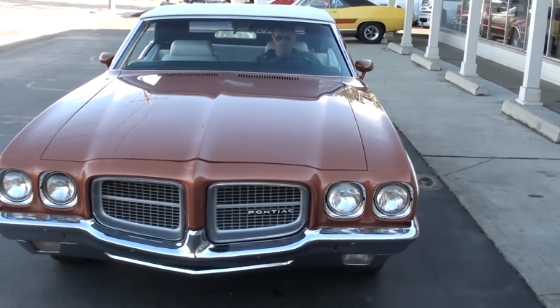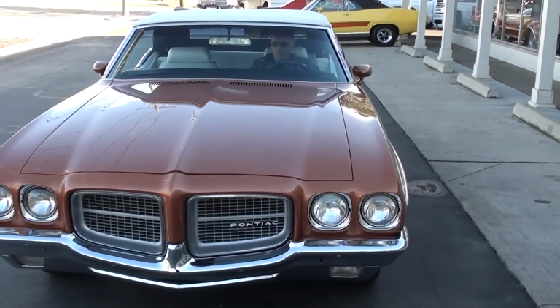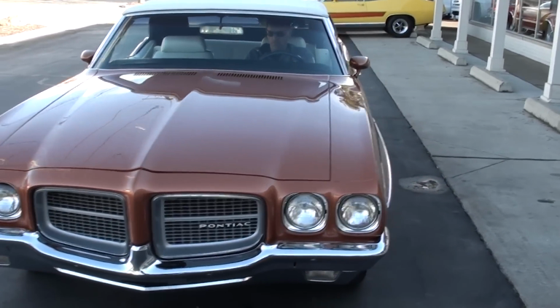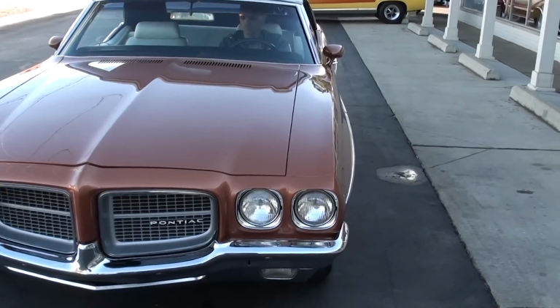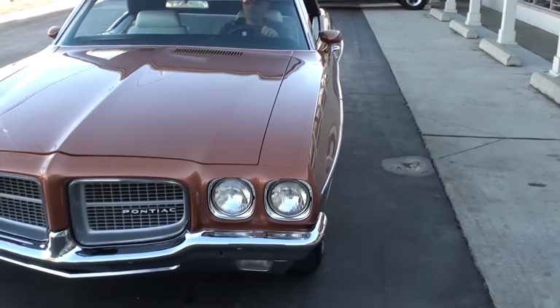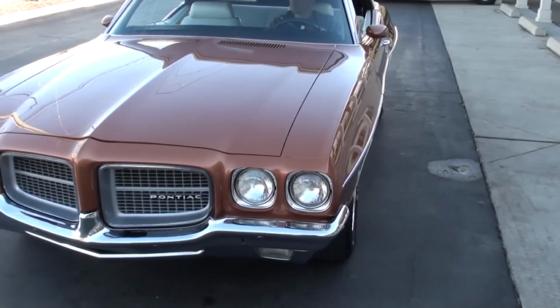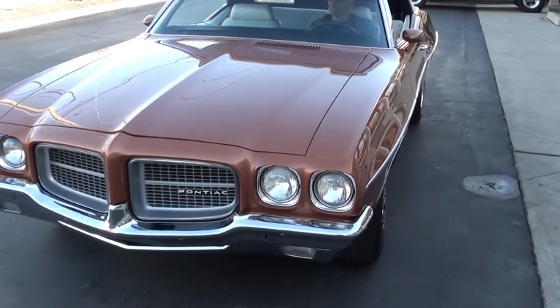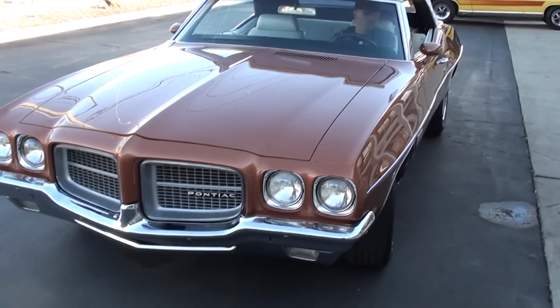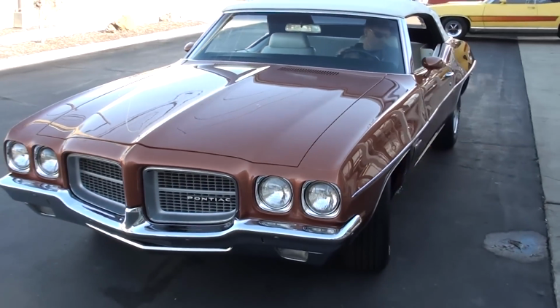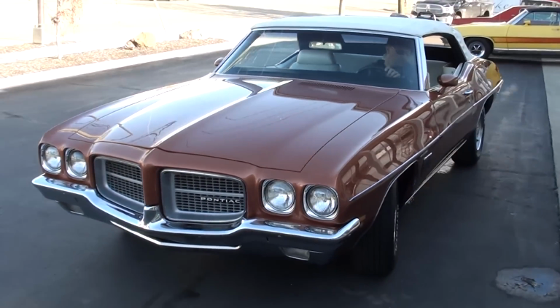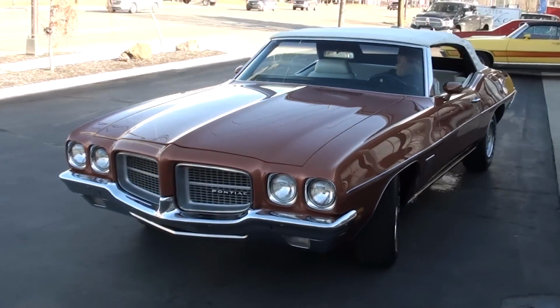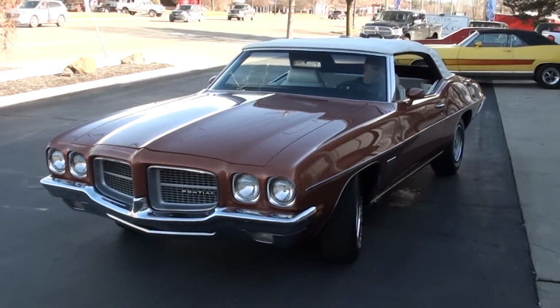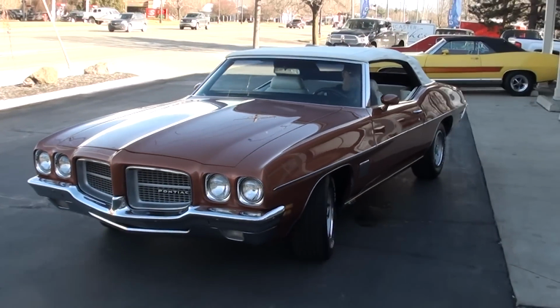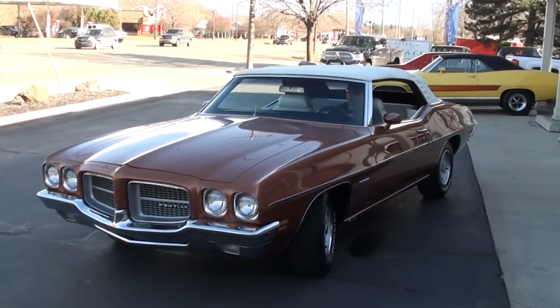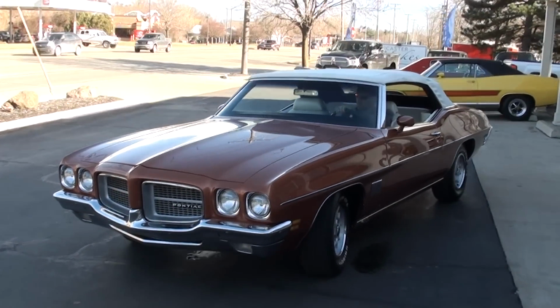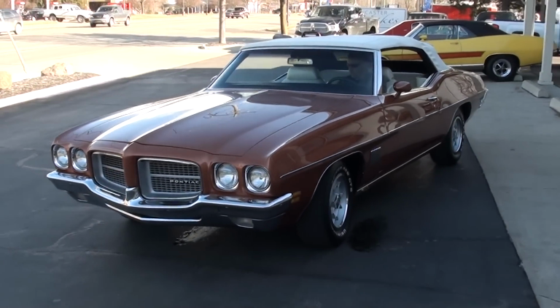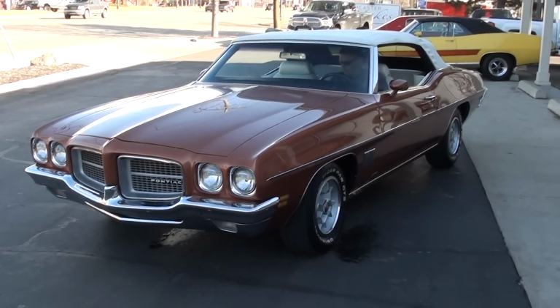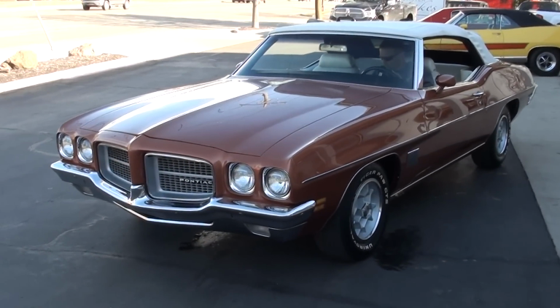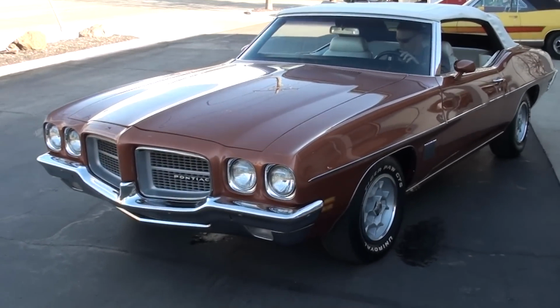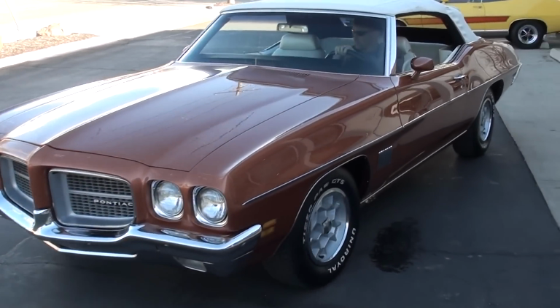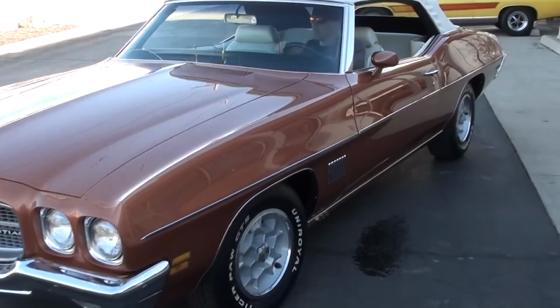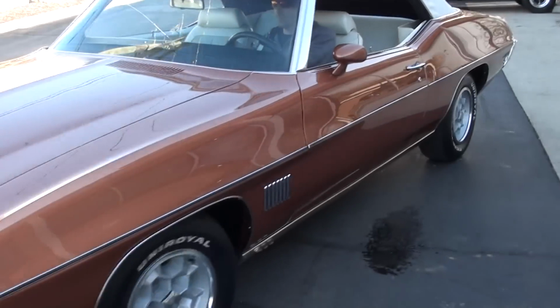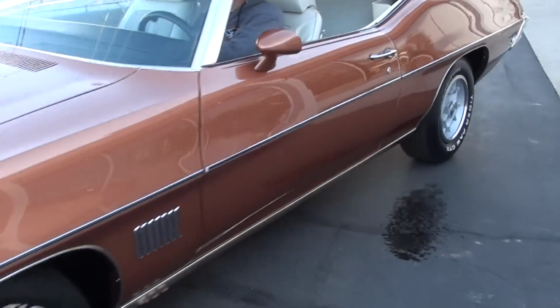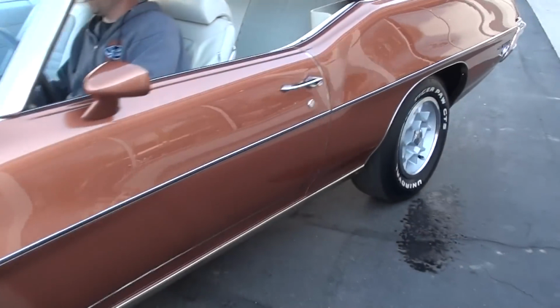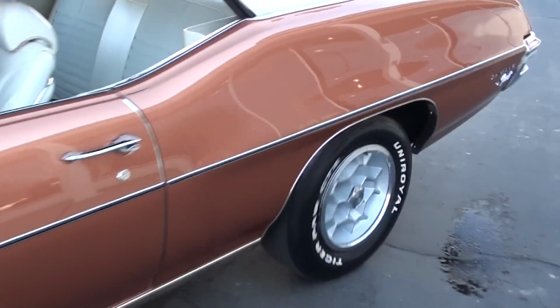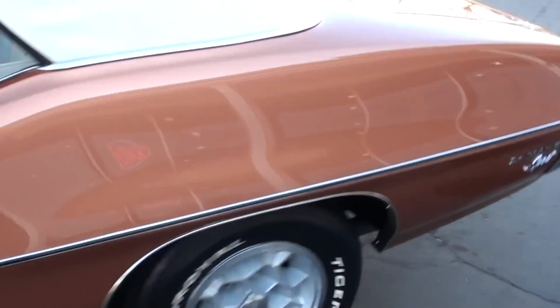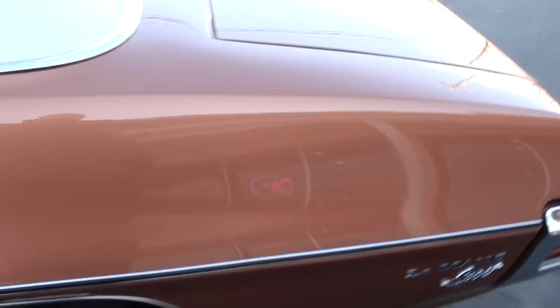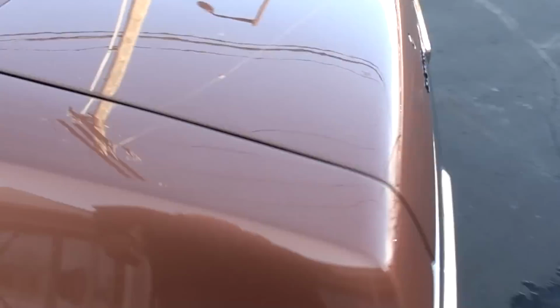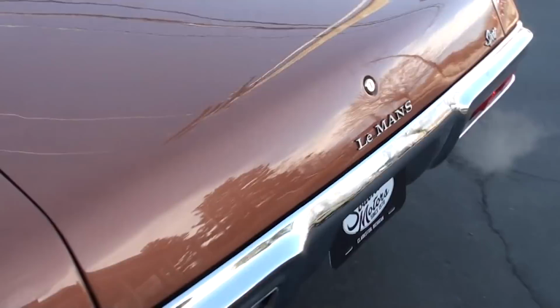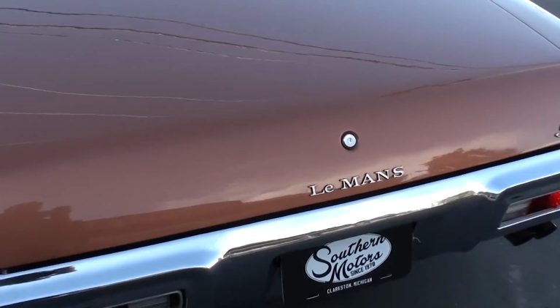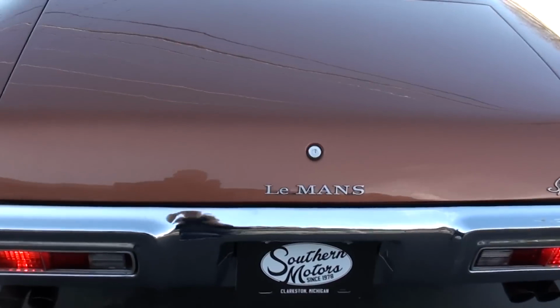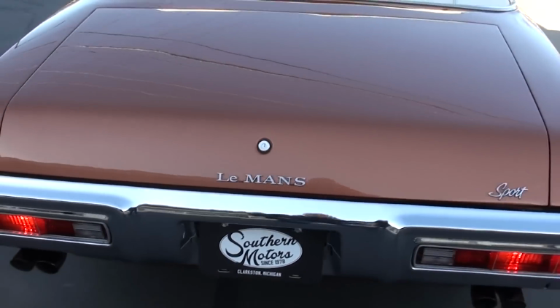Again, make sure you keep track of our inventory — you can do that at SouthernMotors.com. Or you can also follow us on Facebook. You can always pick up the phone and give us a call: 248-620-3355.